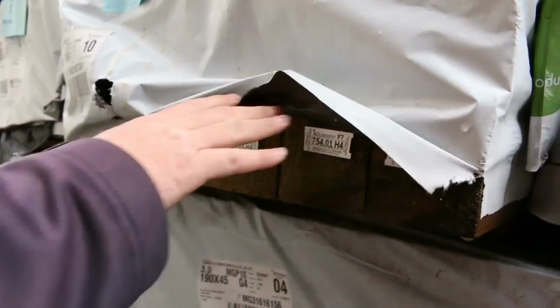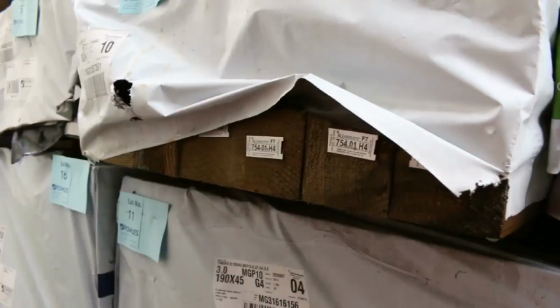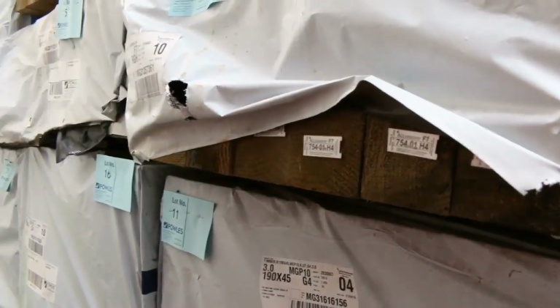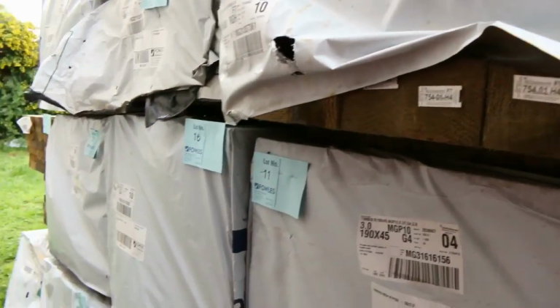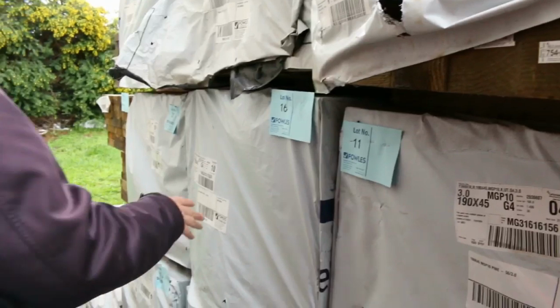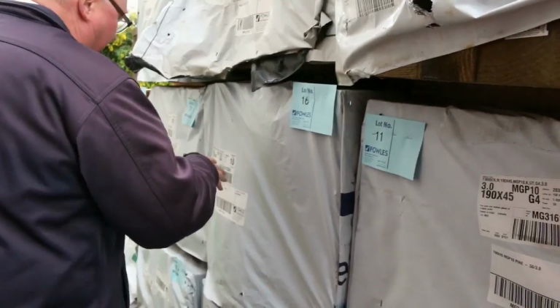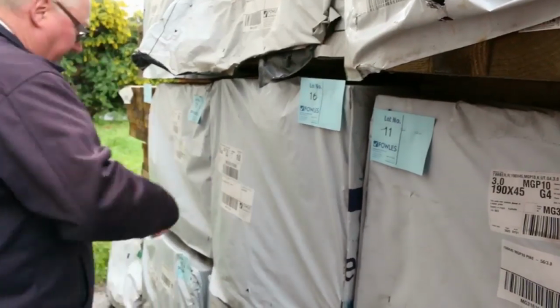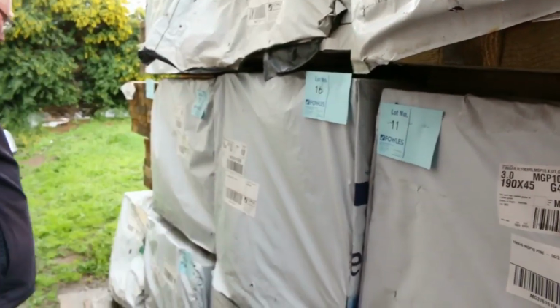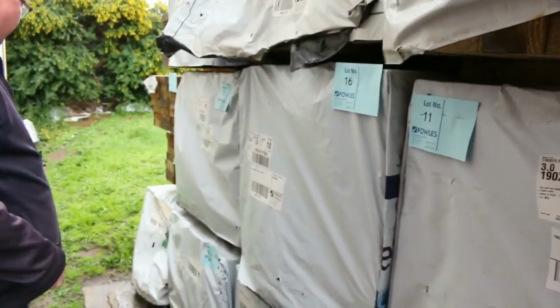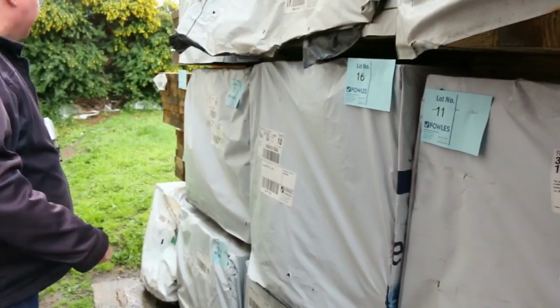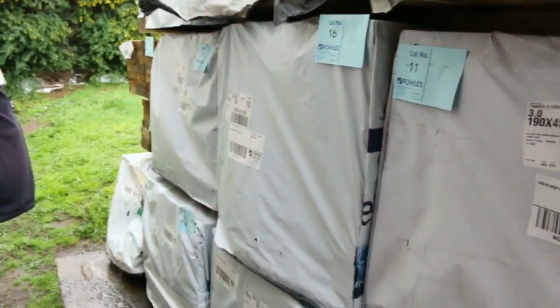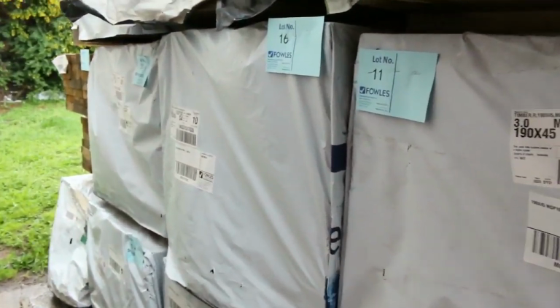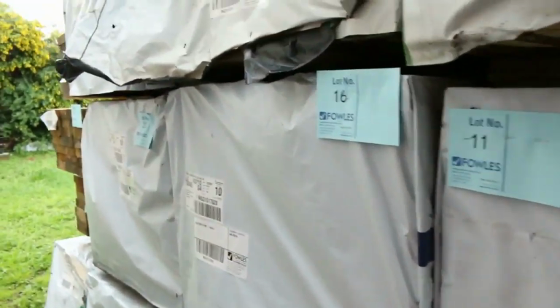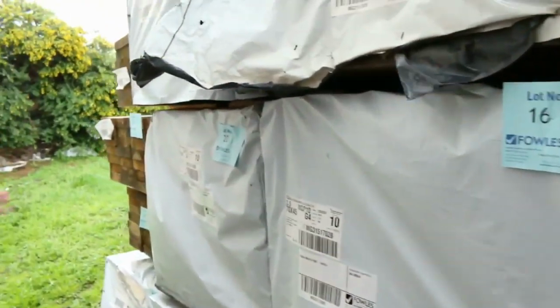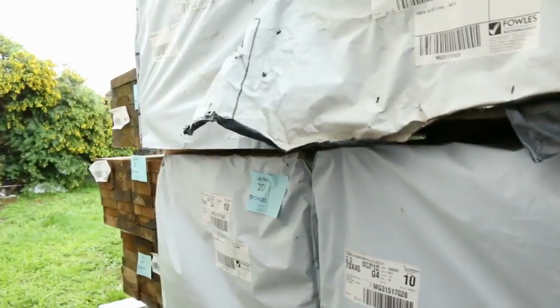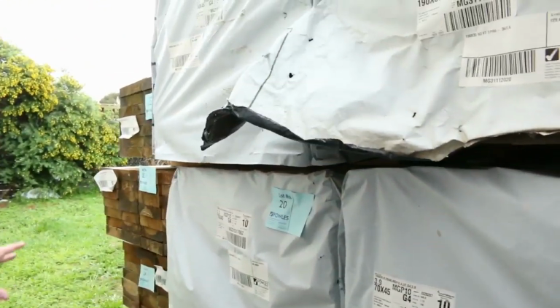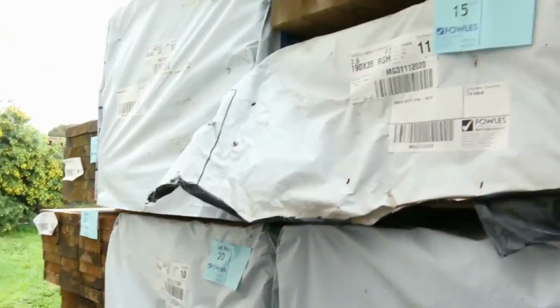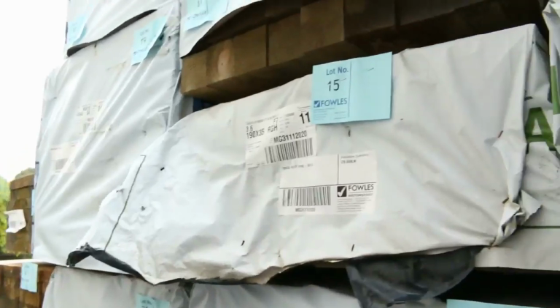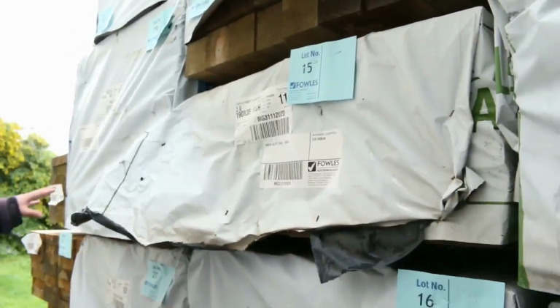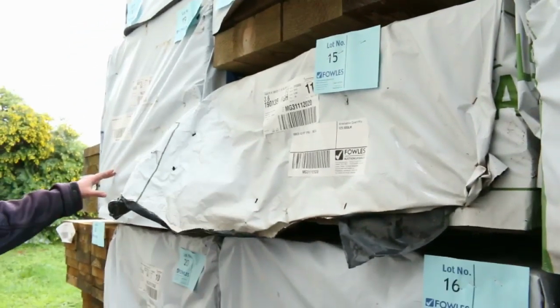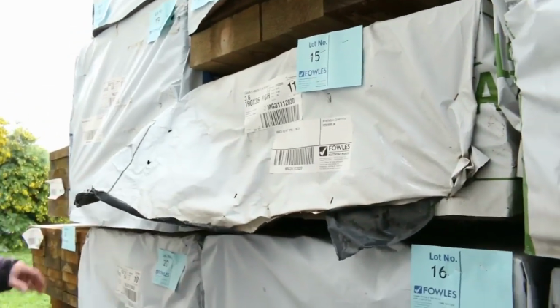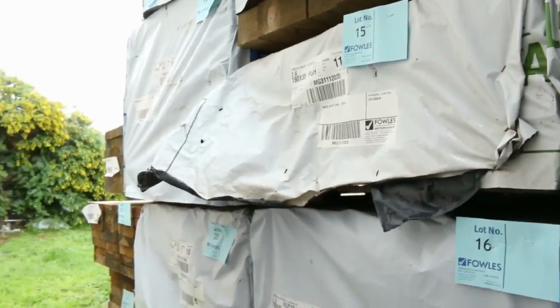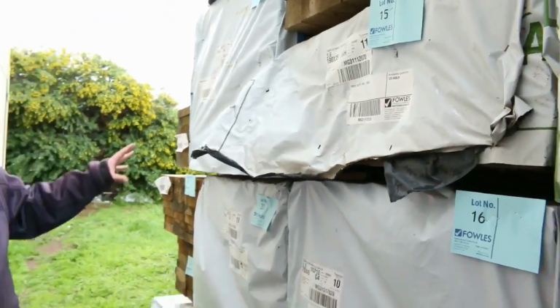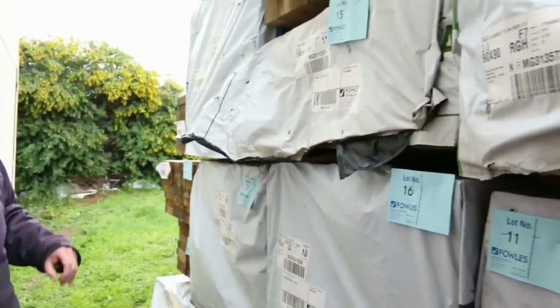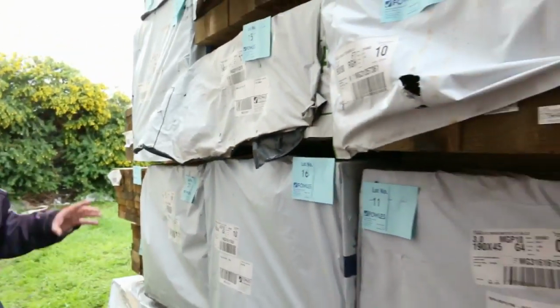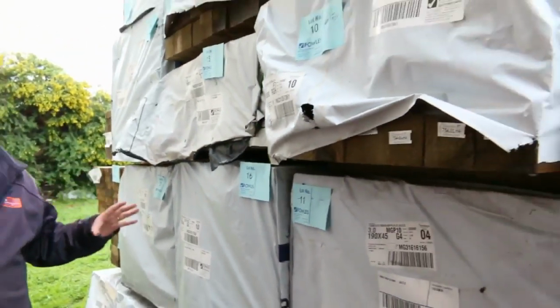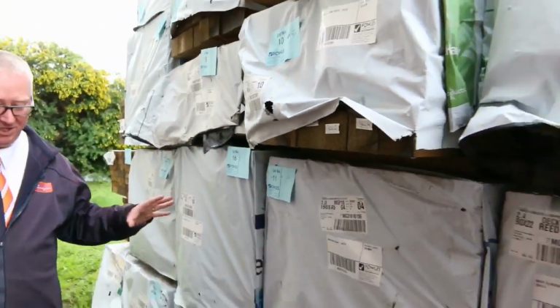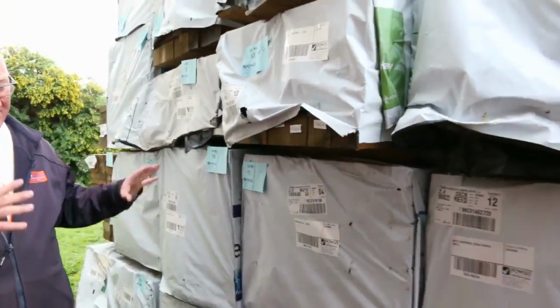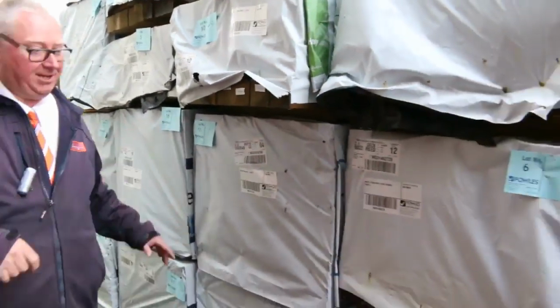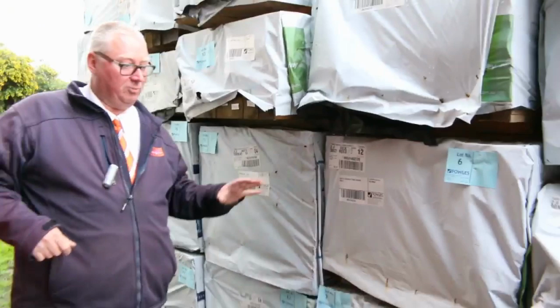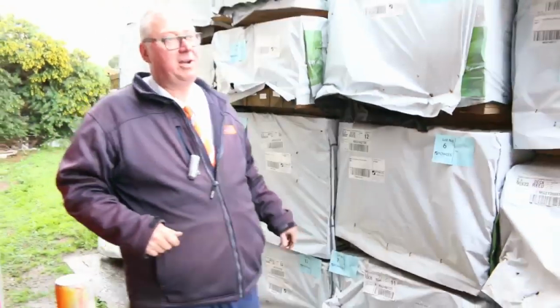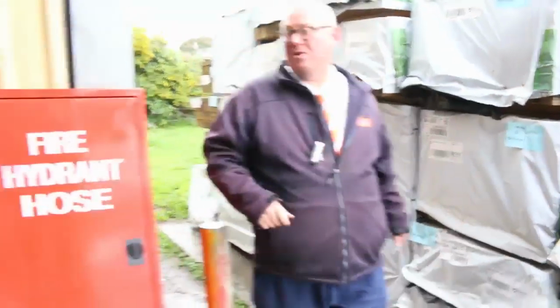A bit of 70x45 M10 in behind there, some 3.9s. So some great quality stock there - 190x45 M10 3 meters there. So yeah, make sure you're here right at the start. Don't miss out on this - some really great stock.